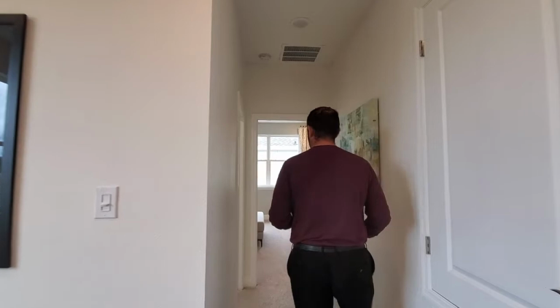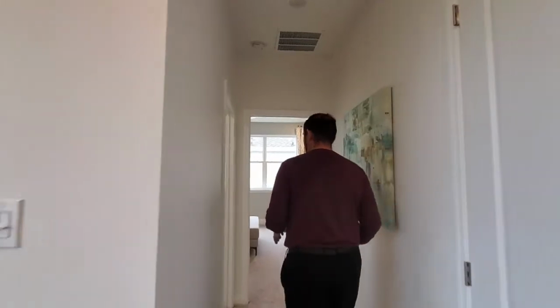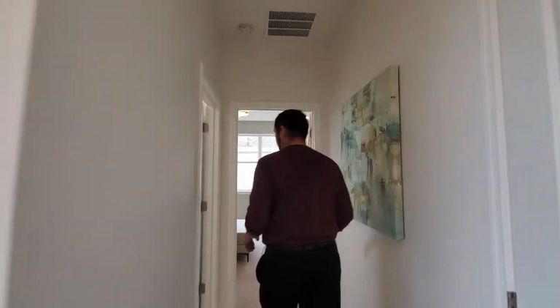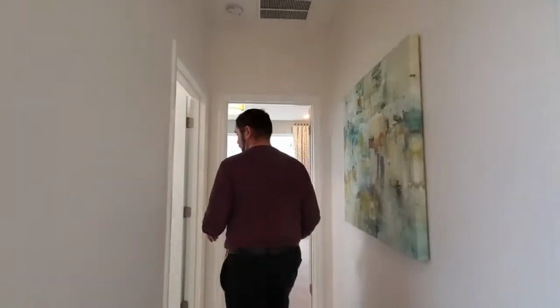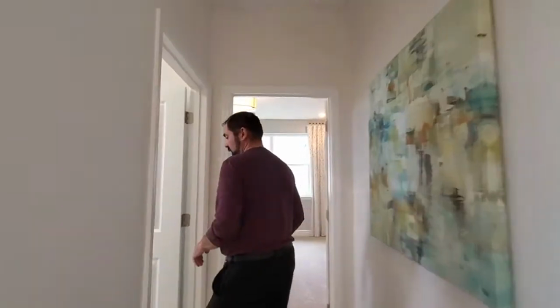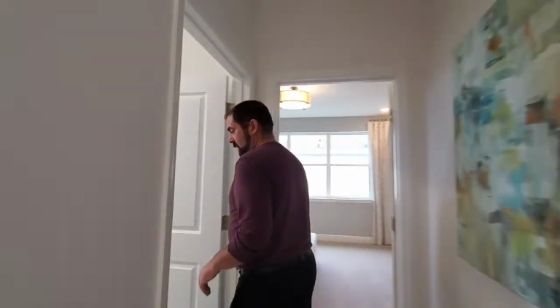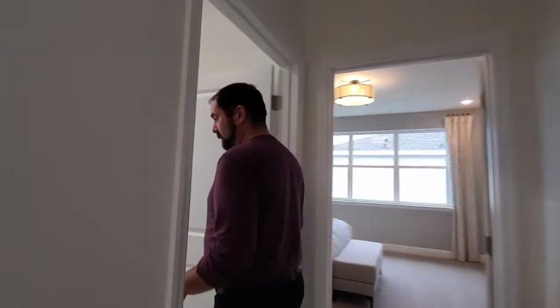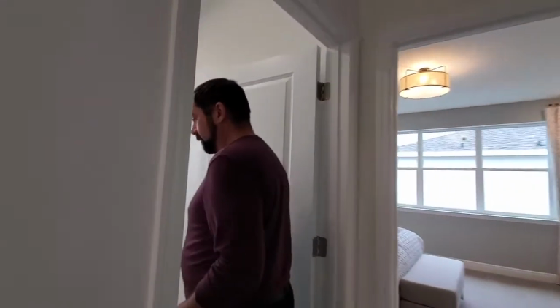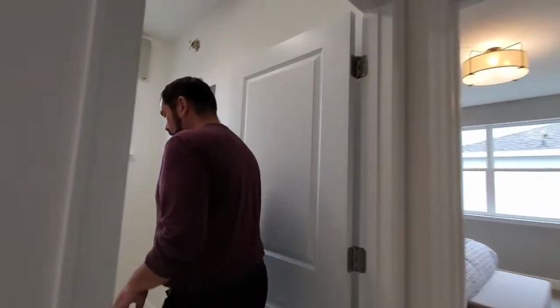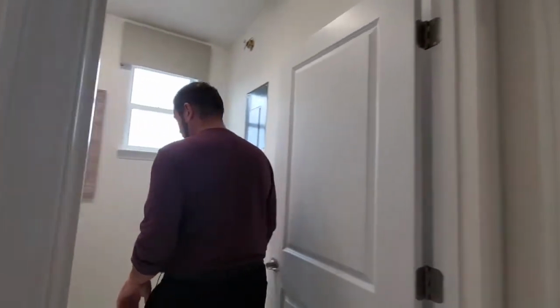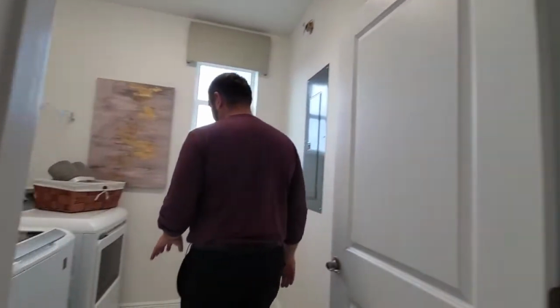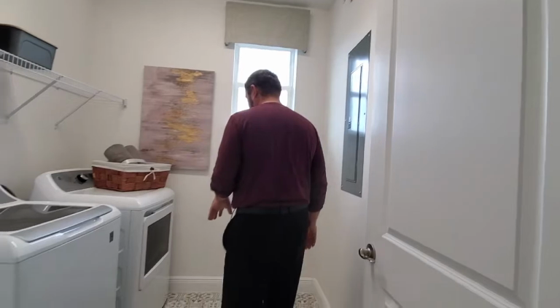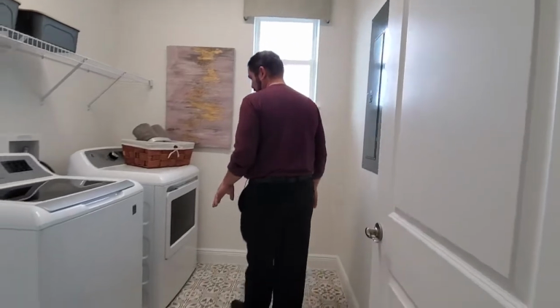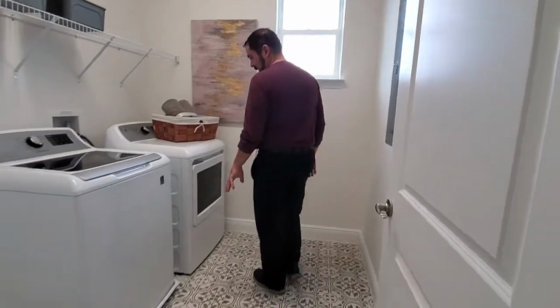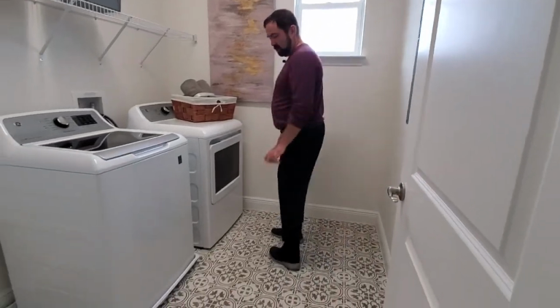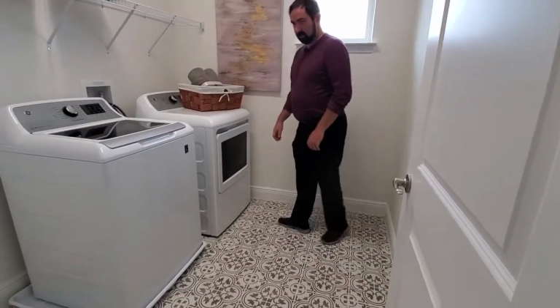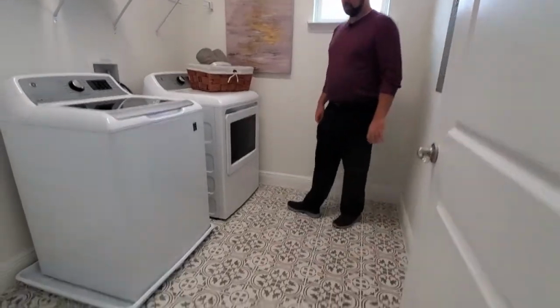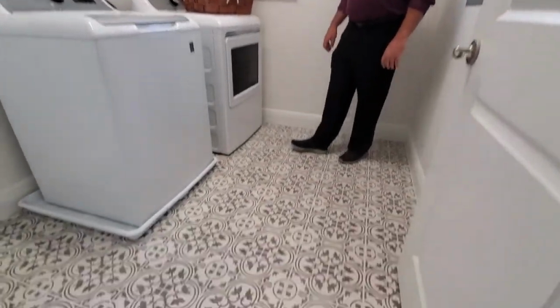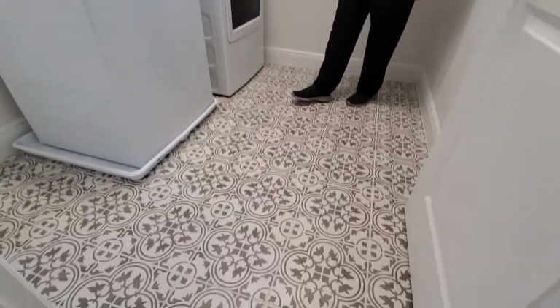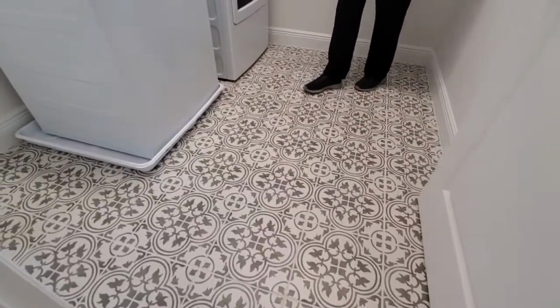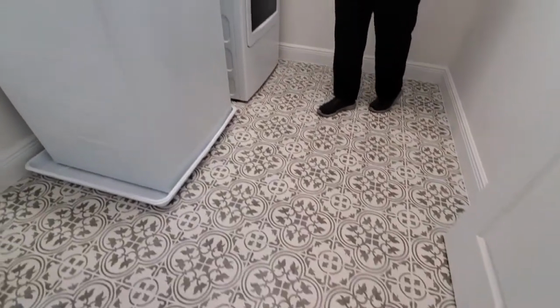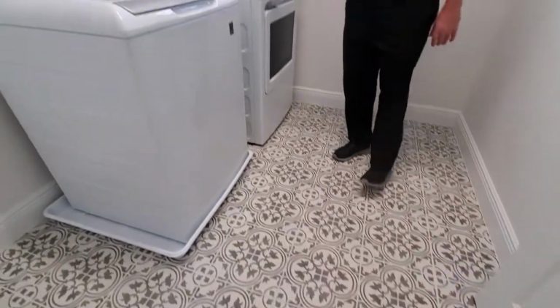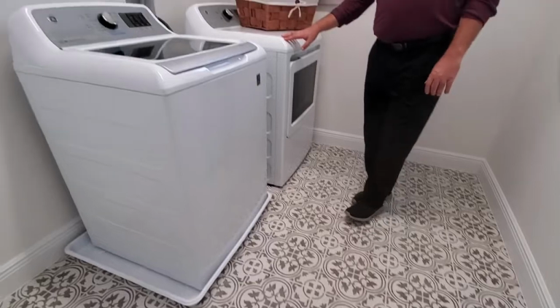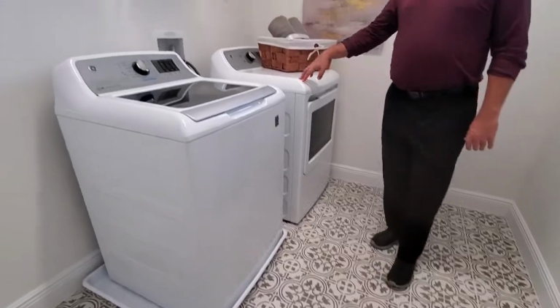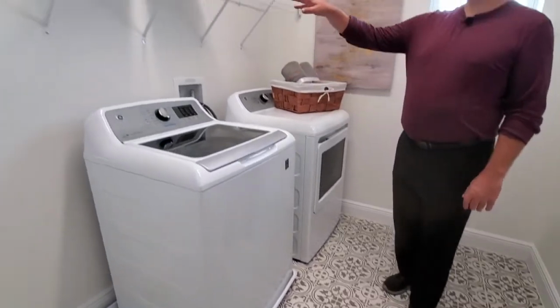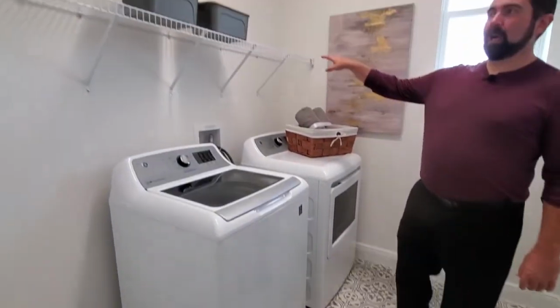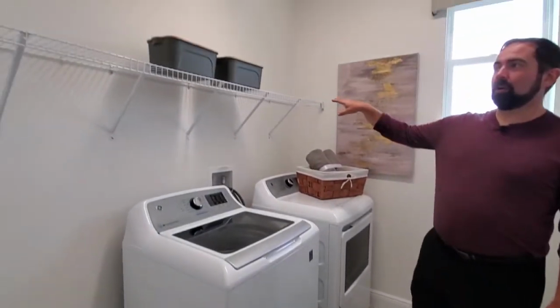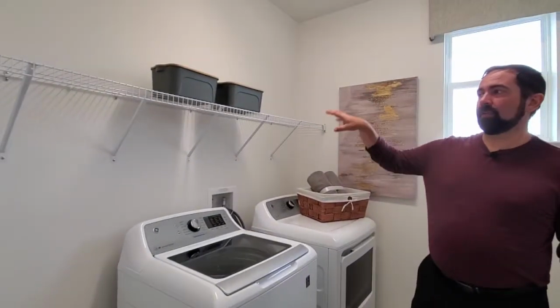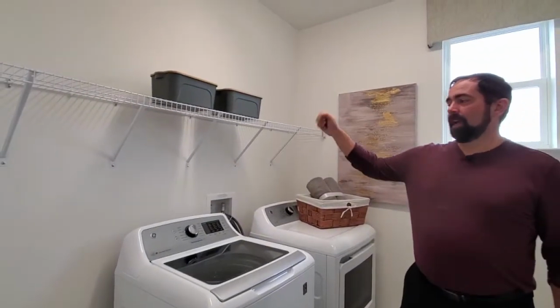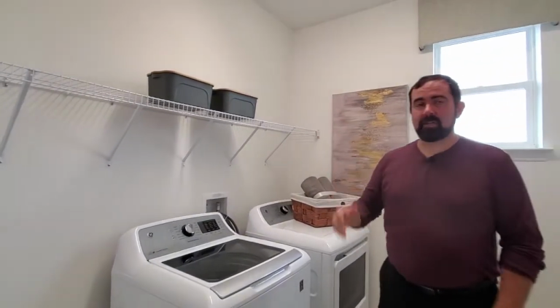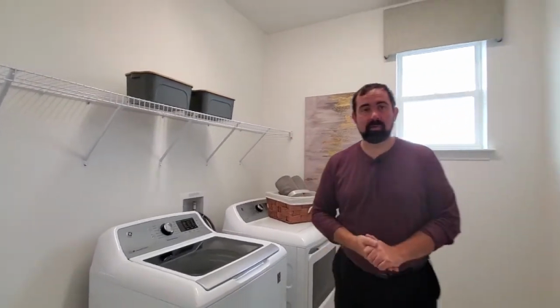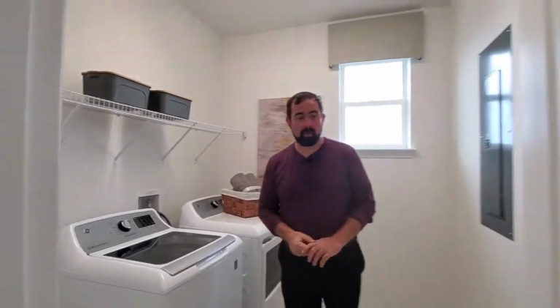Here's the laundry room. It's got some very unique tile work on the floor. We have our washer and our dryer. This one here just has a wire rack across for hanging your clothes or whatever you may want.